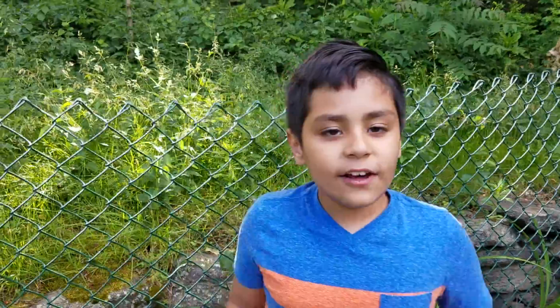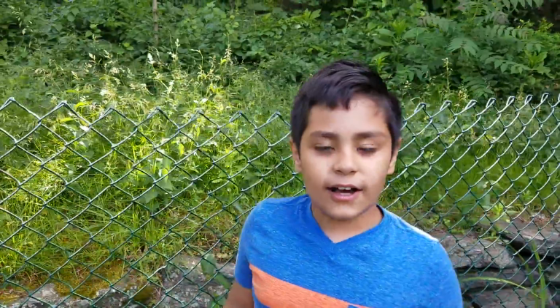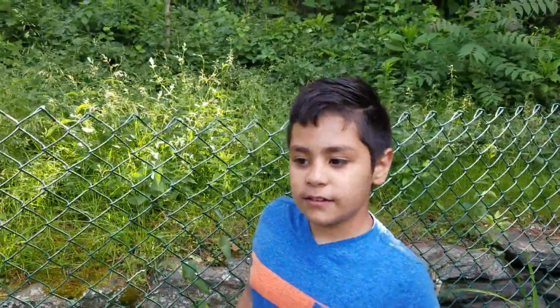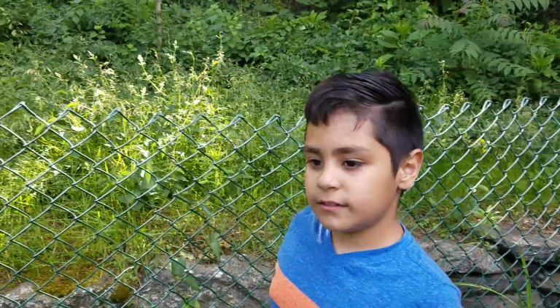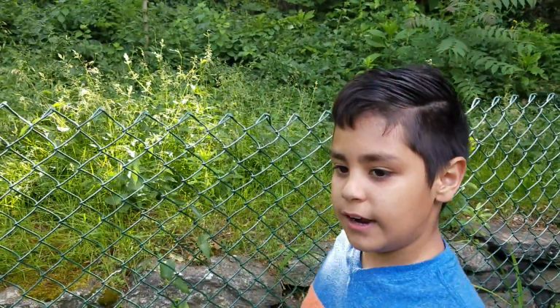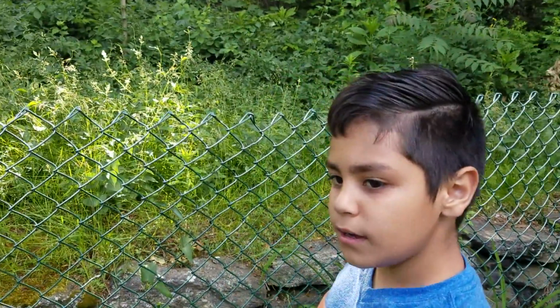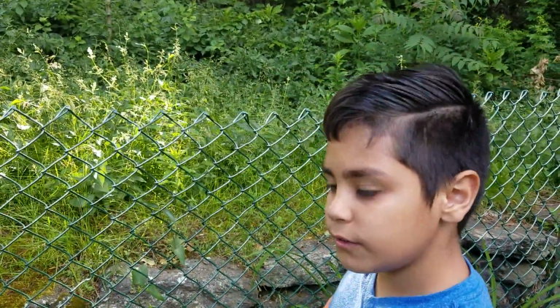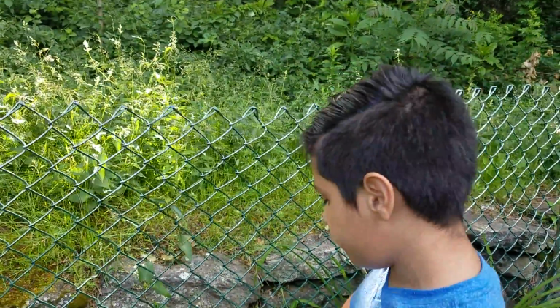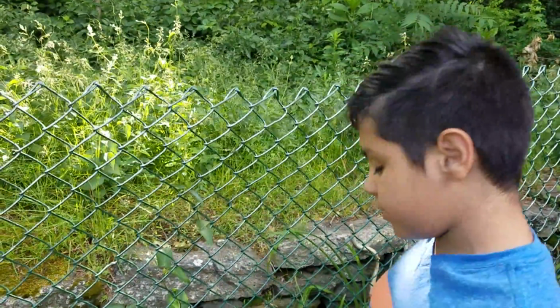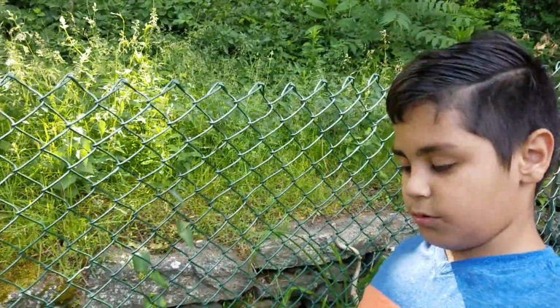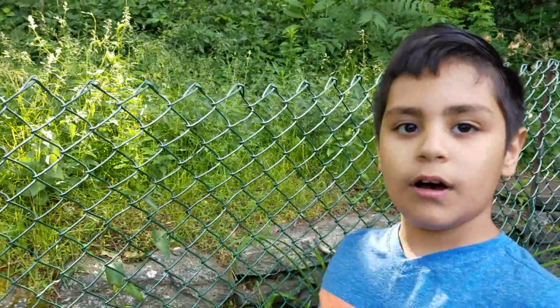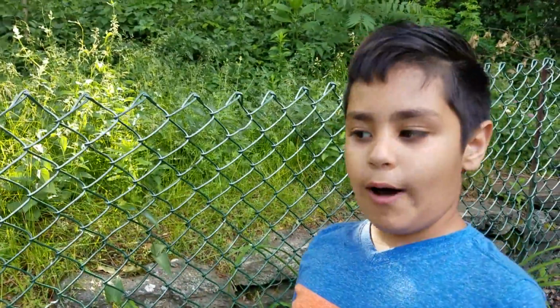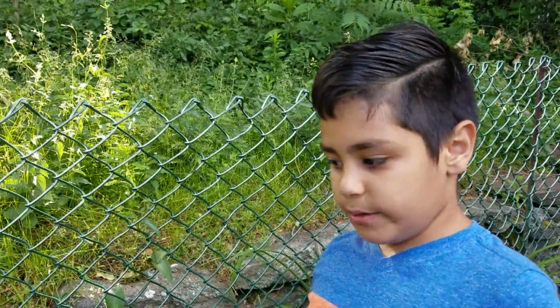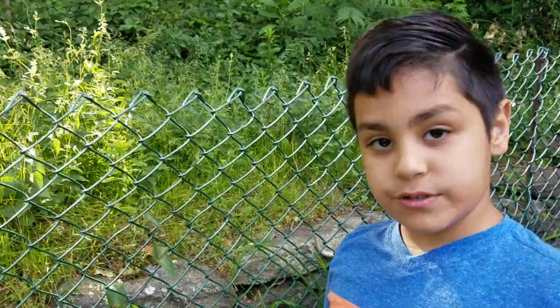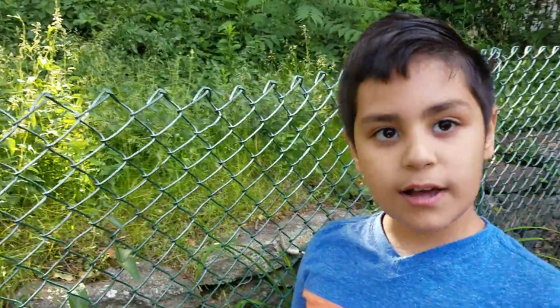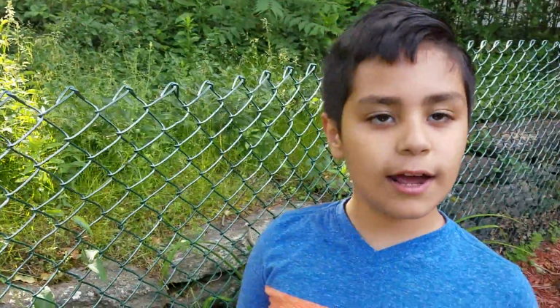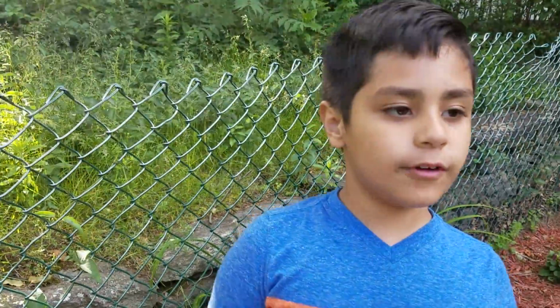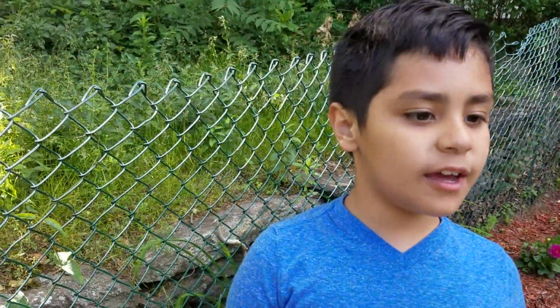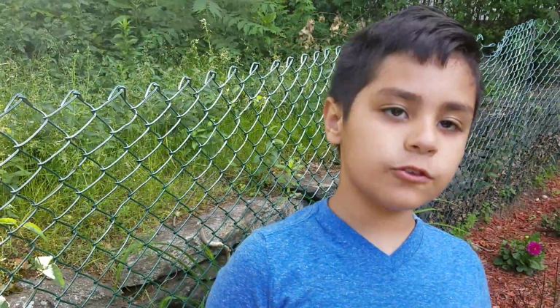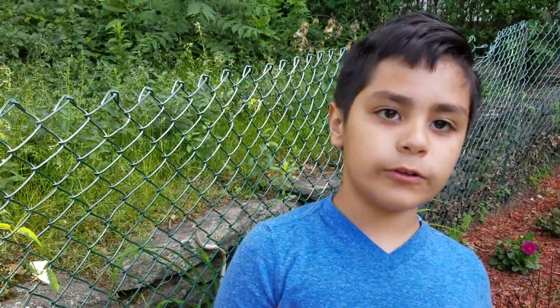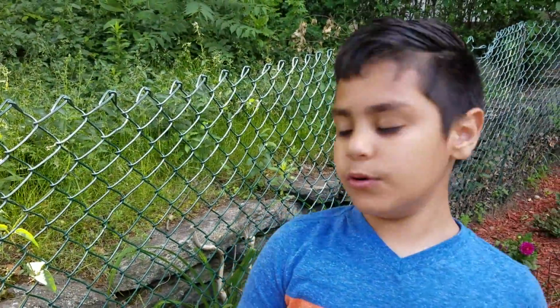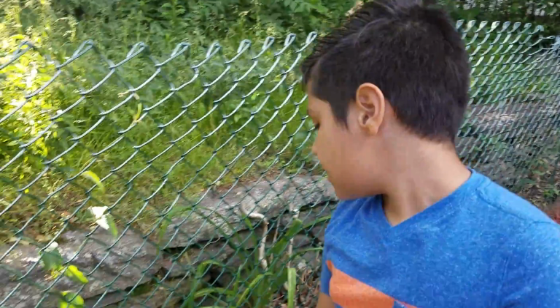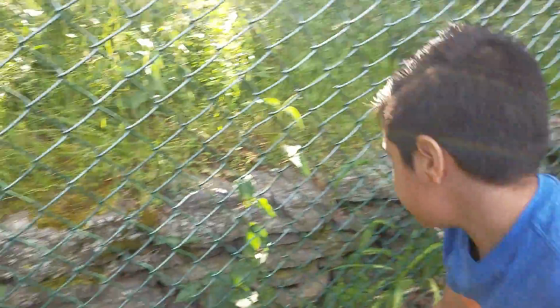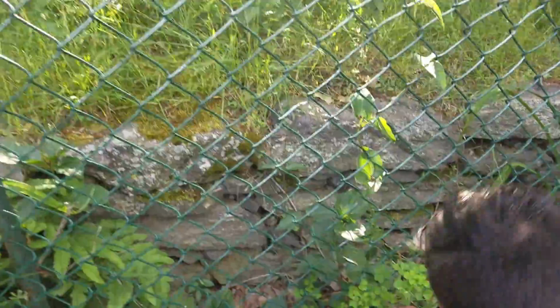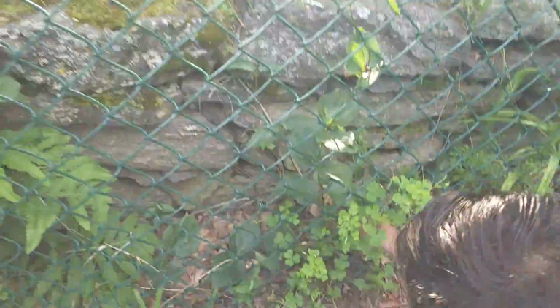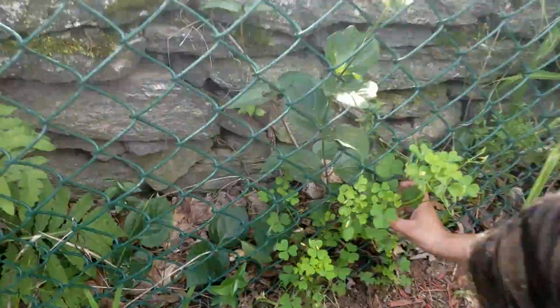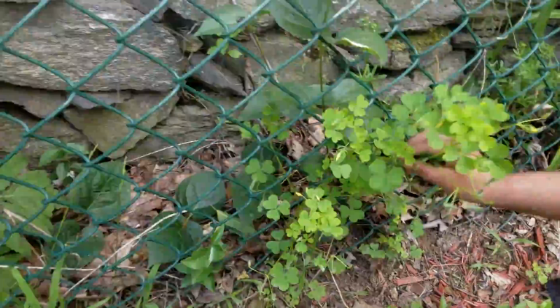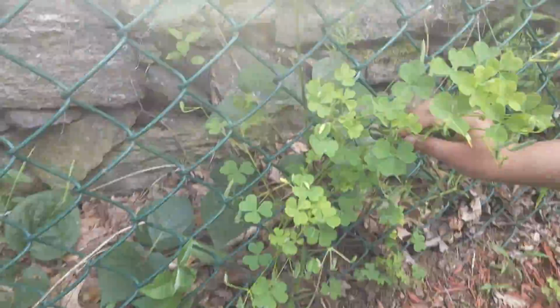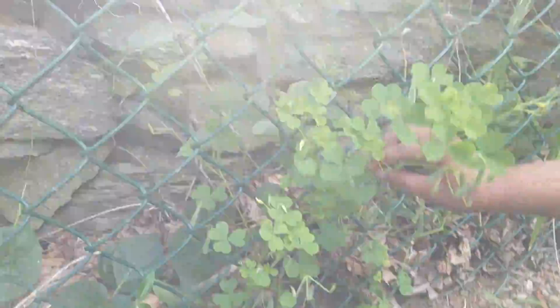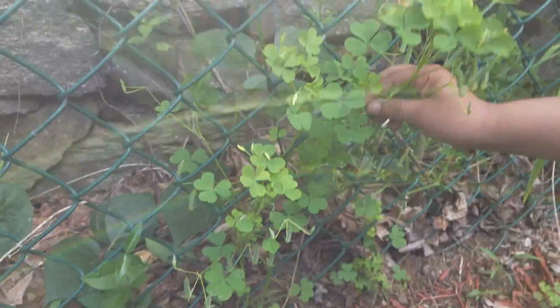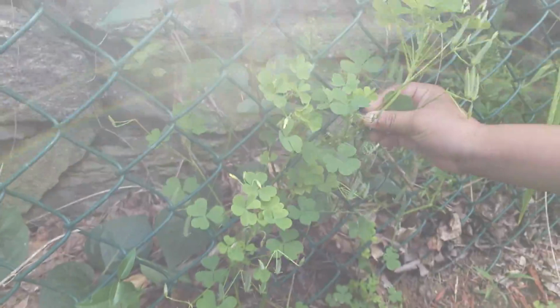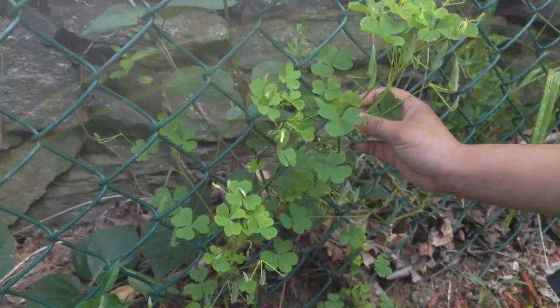Hello guys, today in the video we're gonna show wild edibles. Right behind me is a wild edible called wood sorrel.